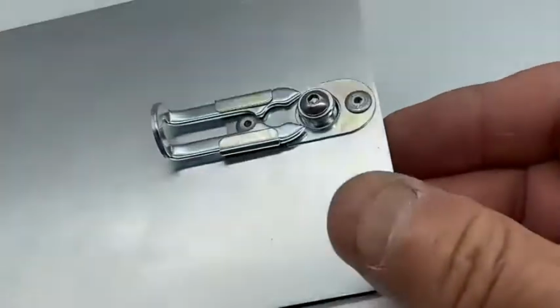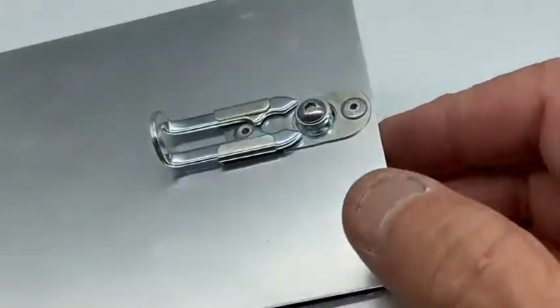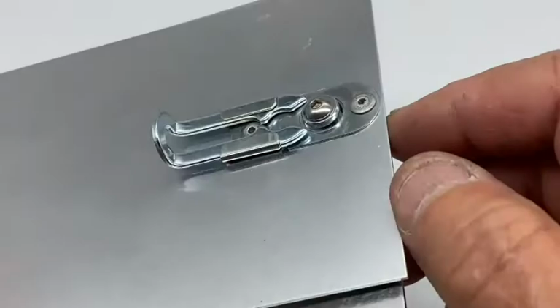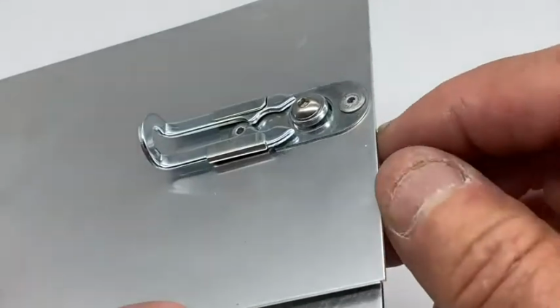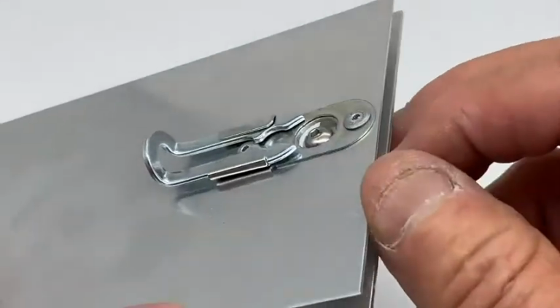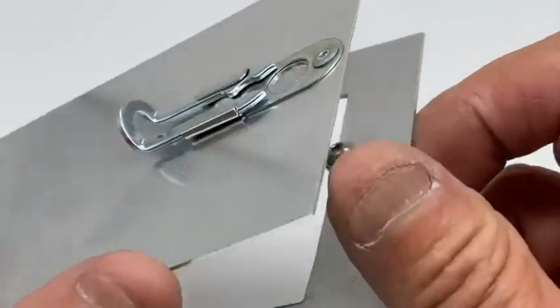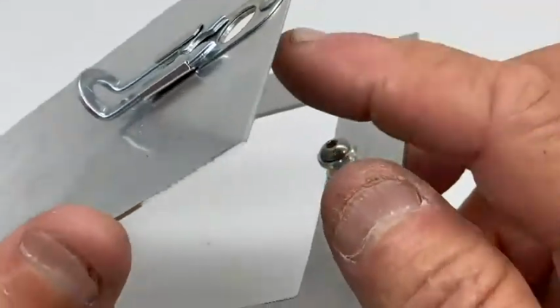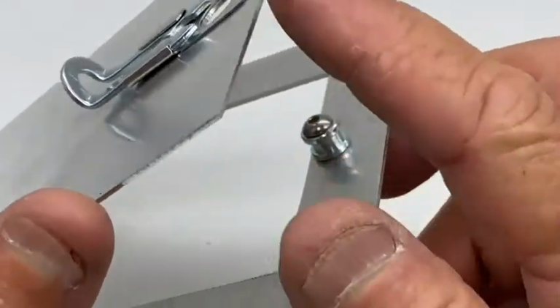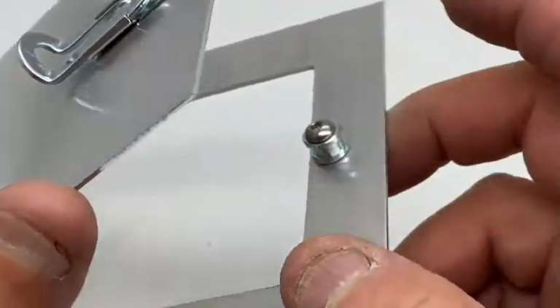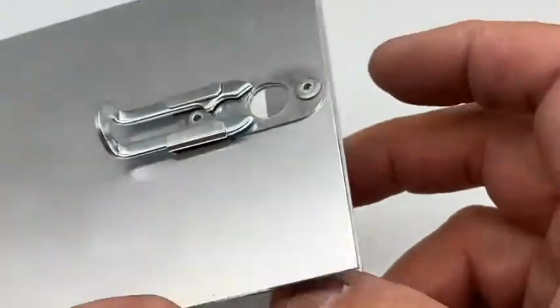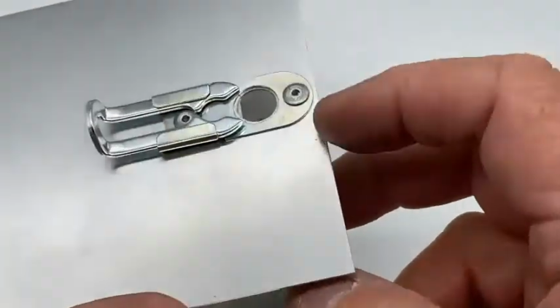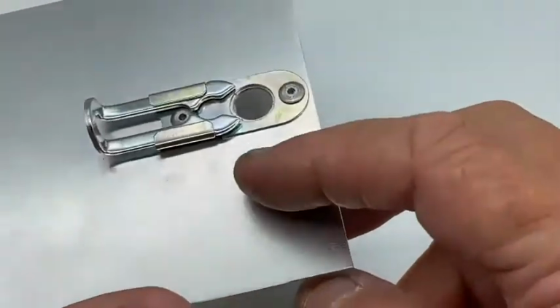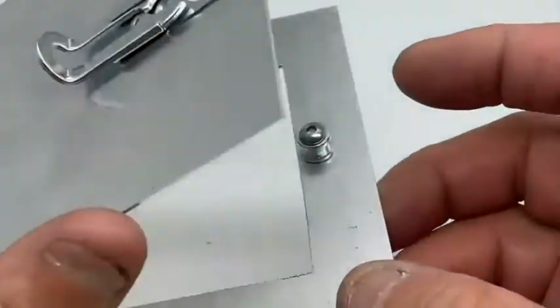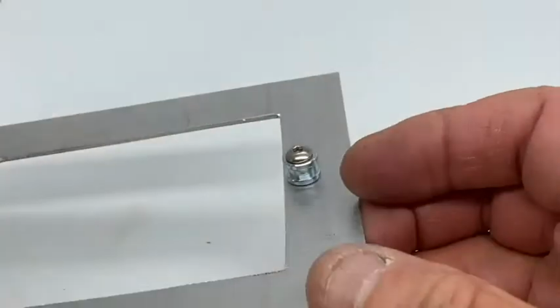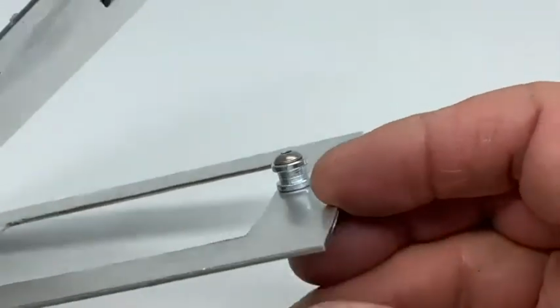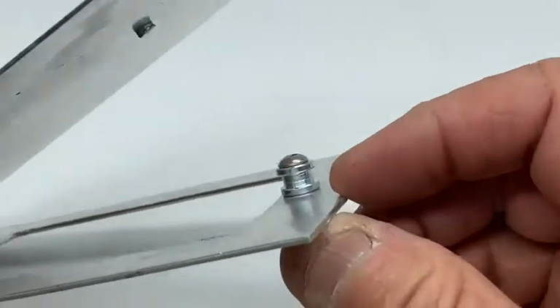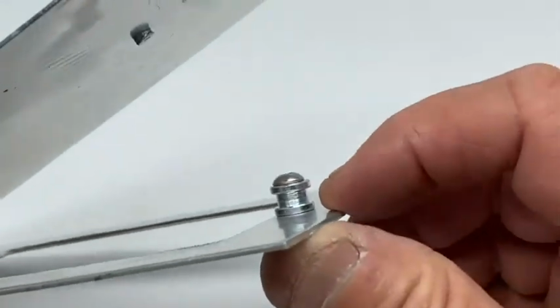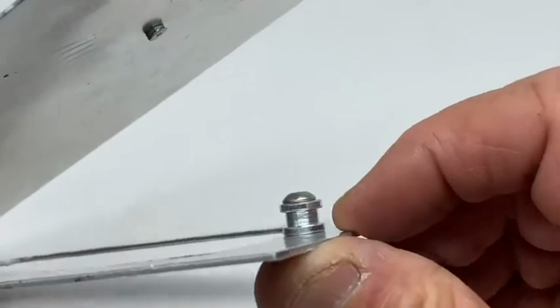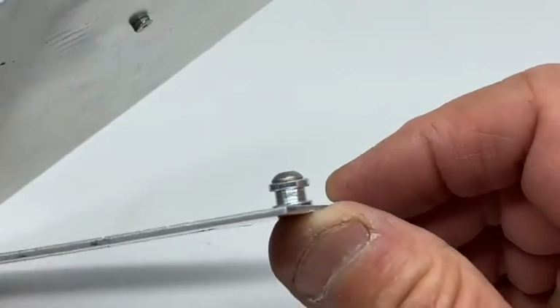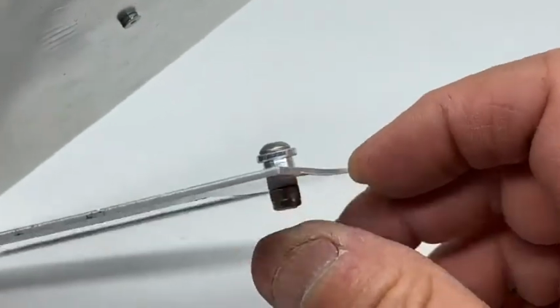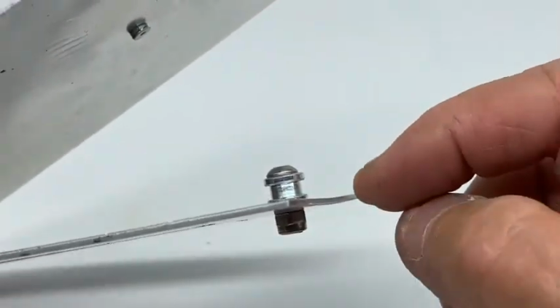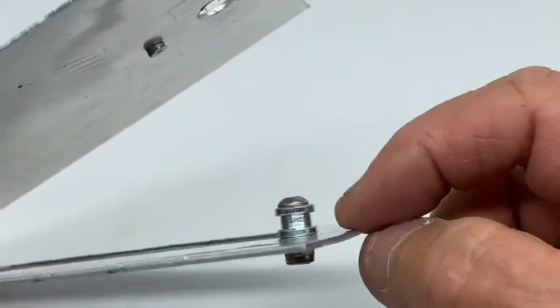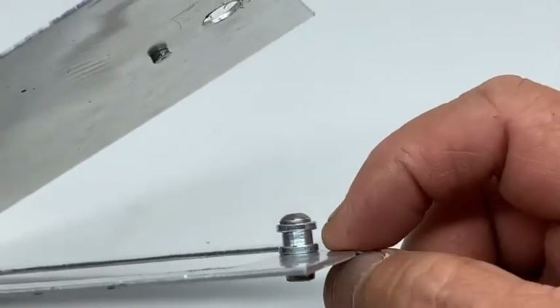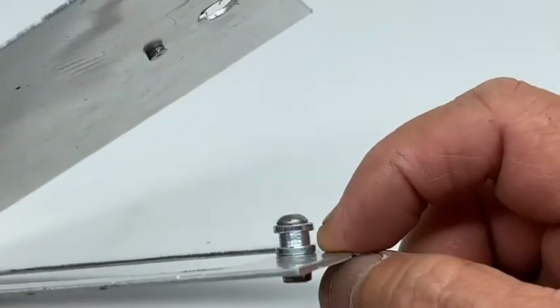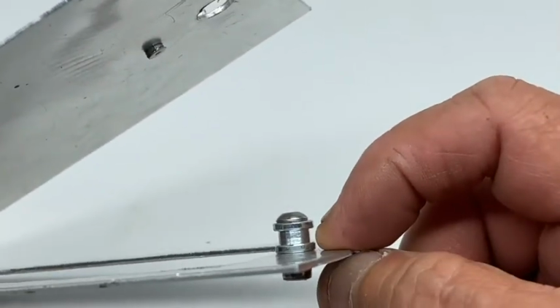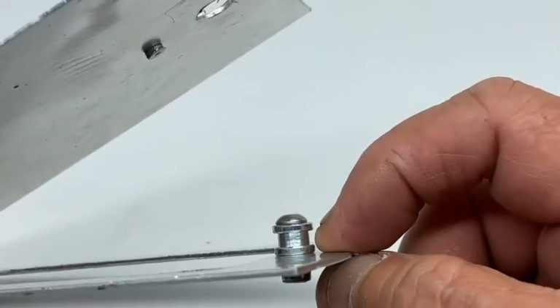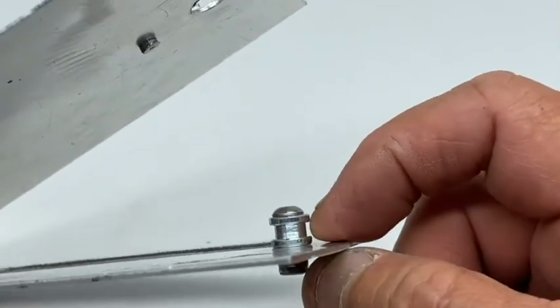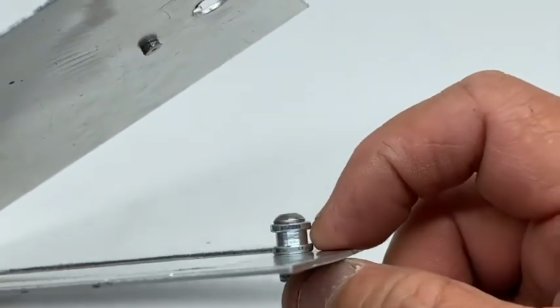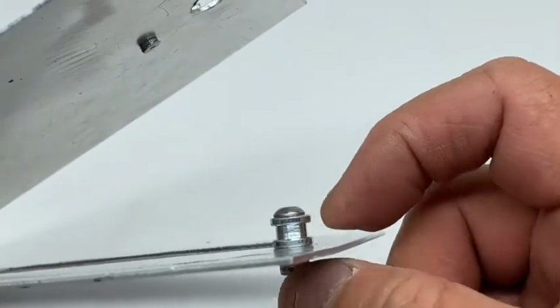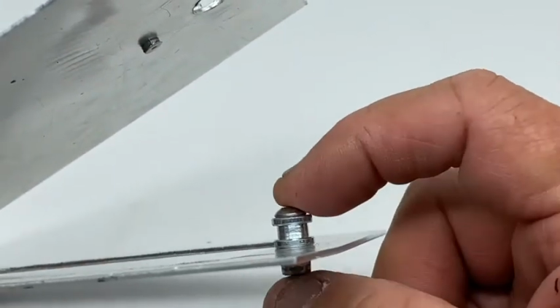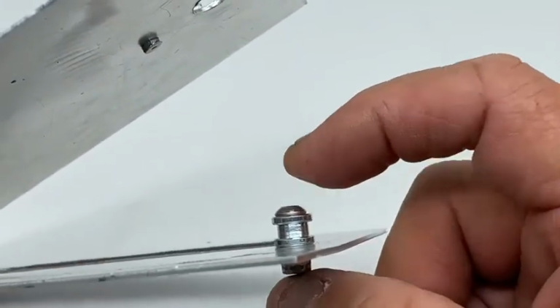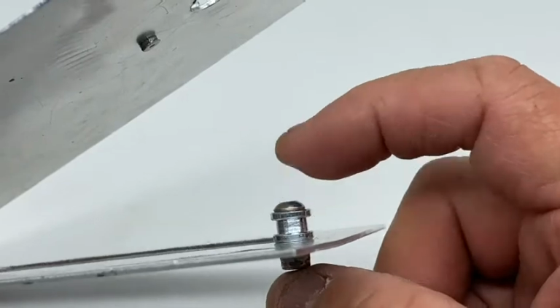This is a 1mm aluminium panel. For thicker panels, all you need to do is add washers underneath the bush before you bolt it down.